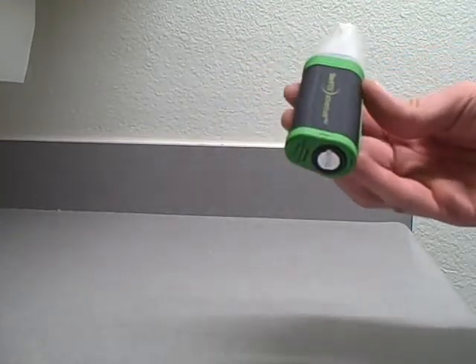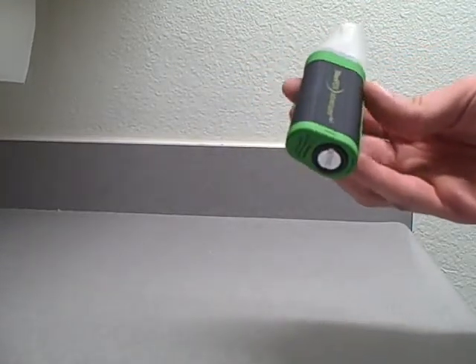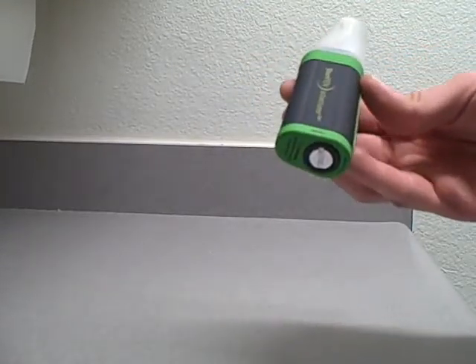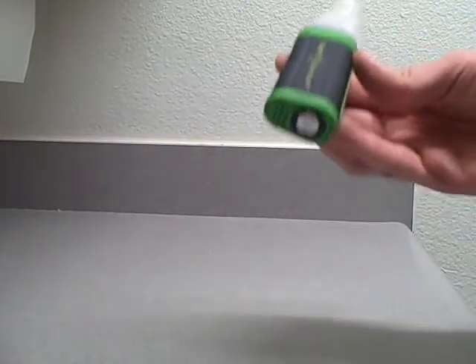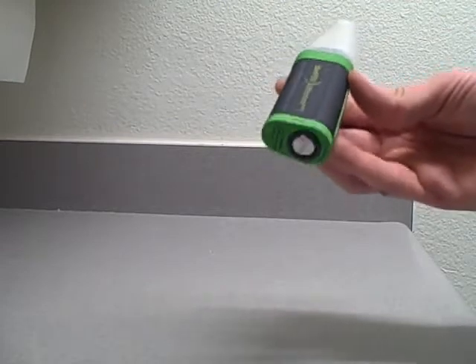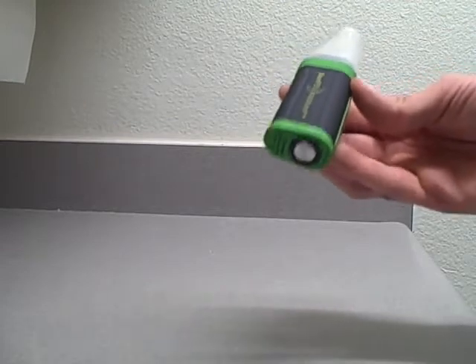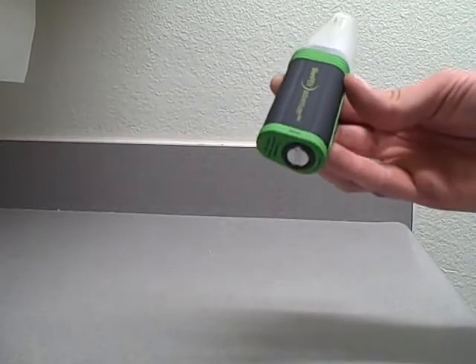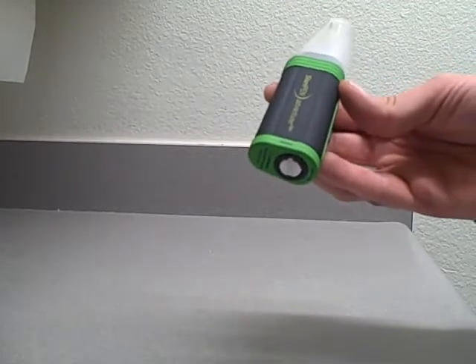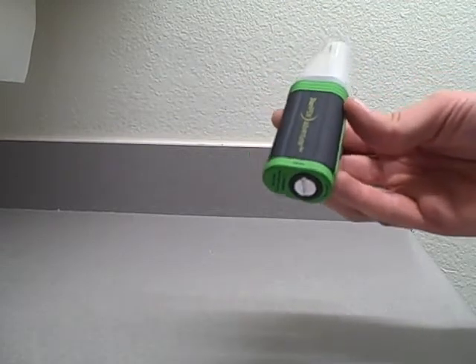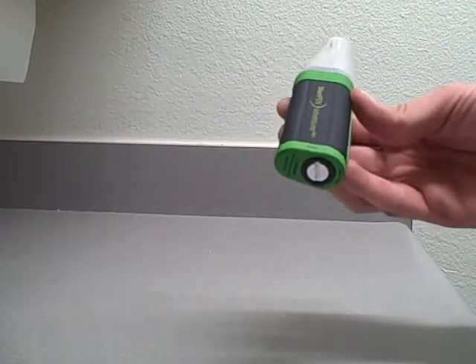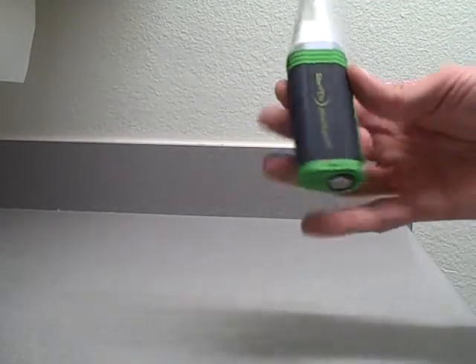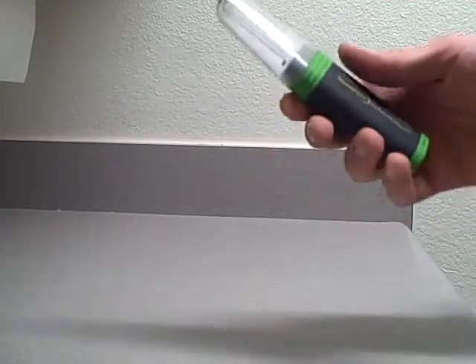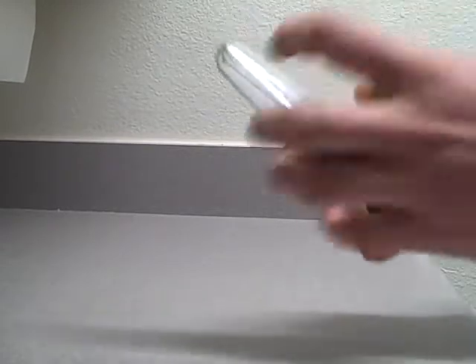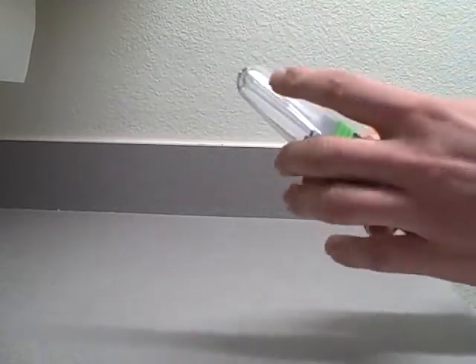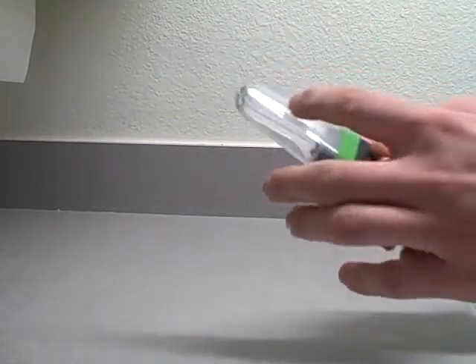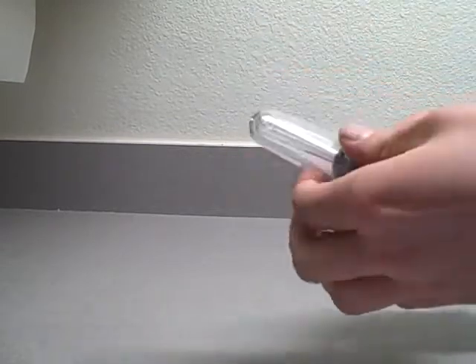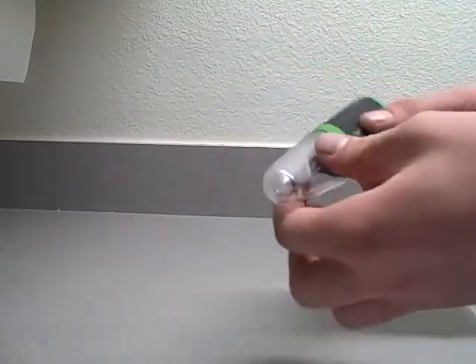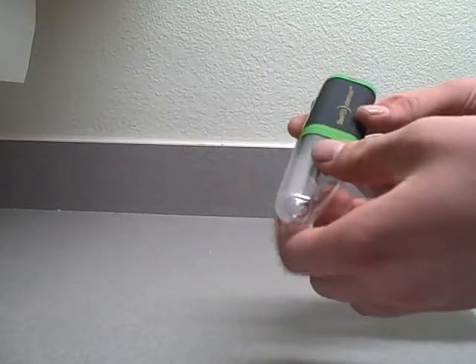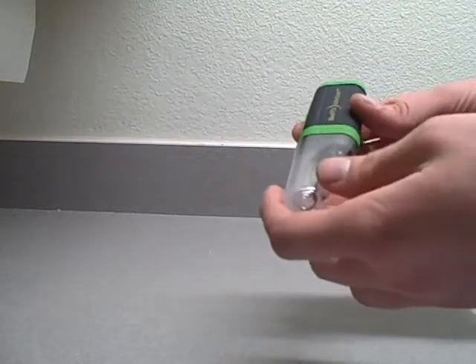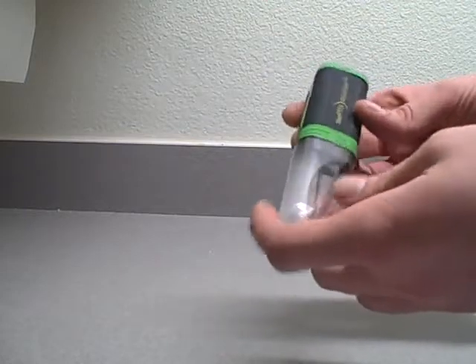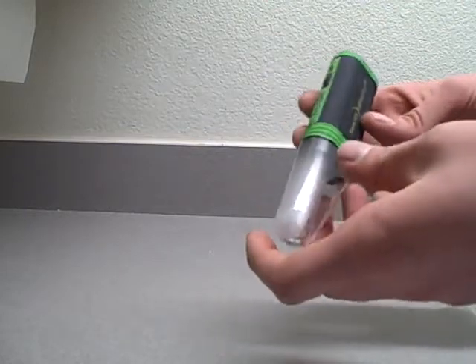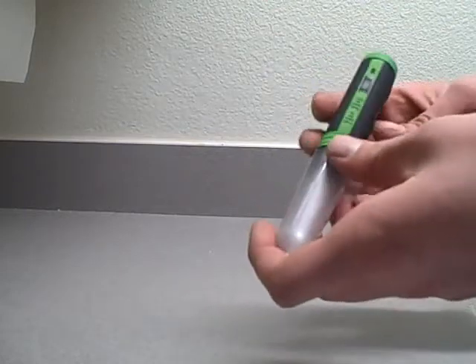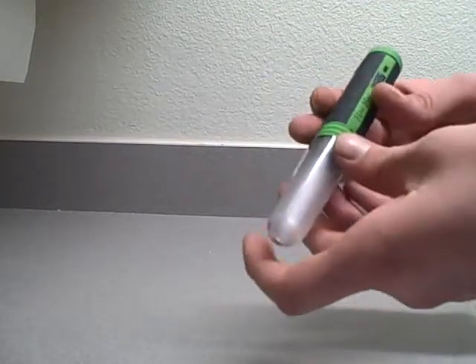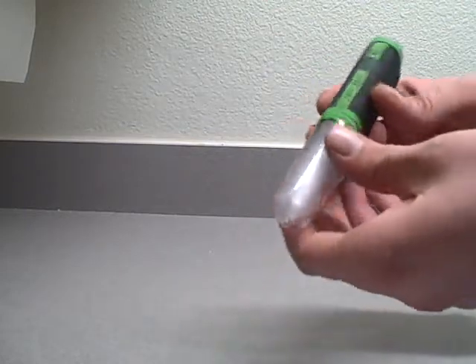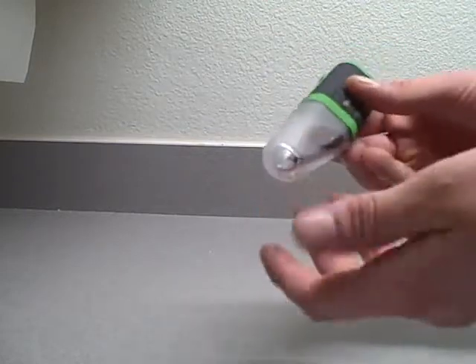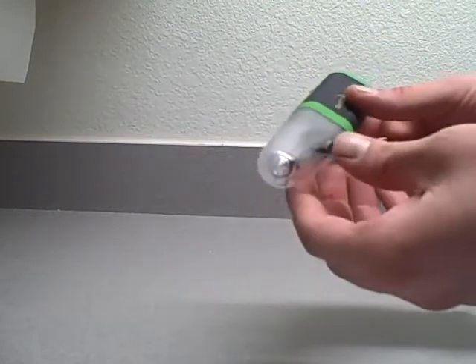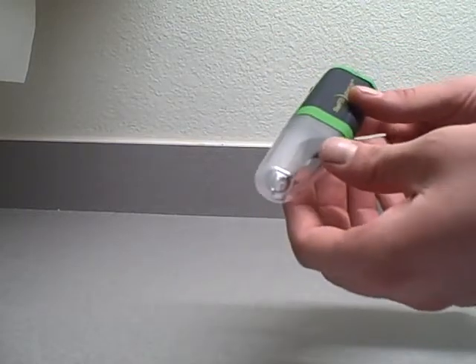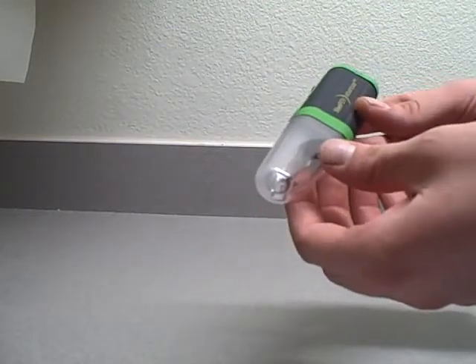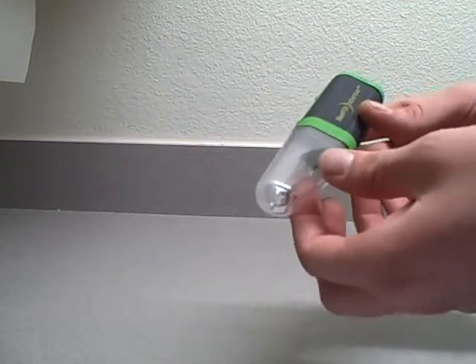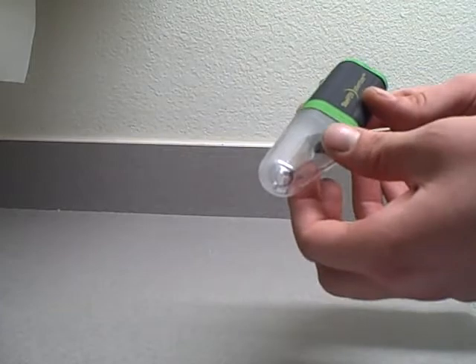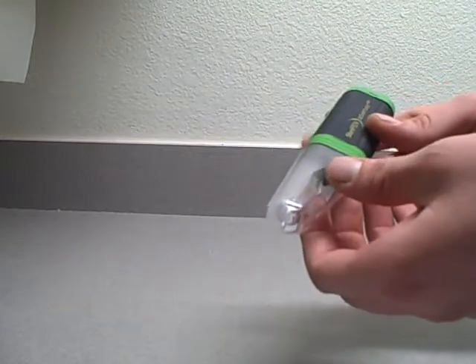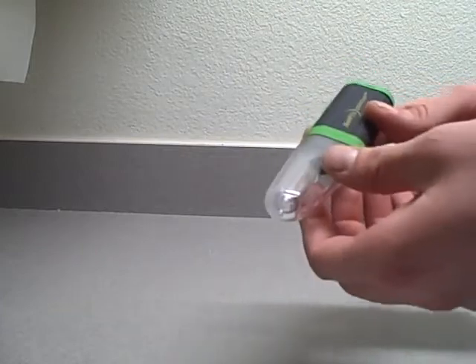First thing: don't use it in a quartz container. Don't treat water in quartz because the ultraviolet light can actually be harmful and reflect towards you. Any other container is fine — metals, plastics, aluminum.